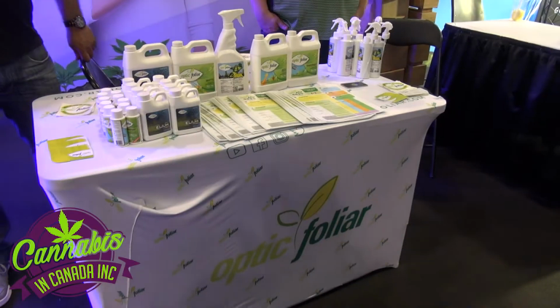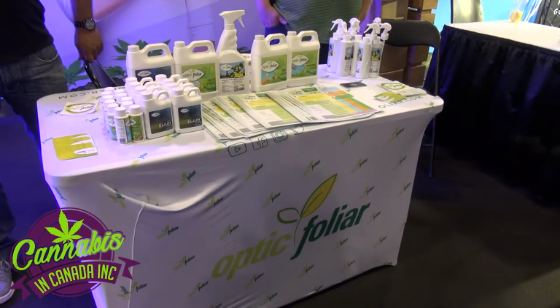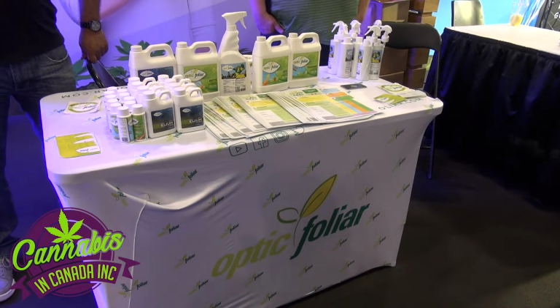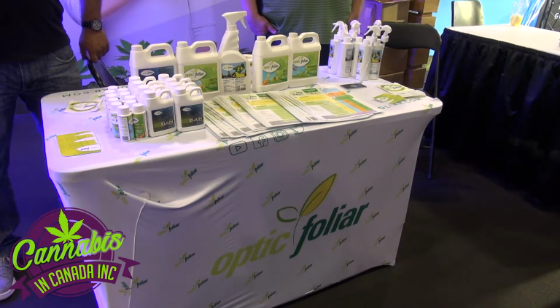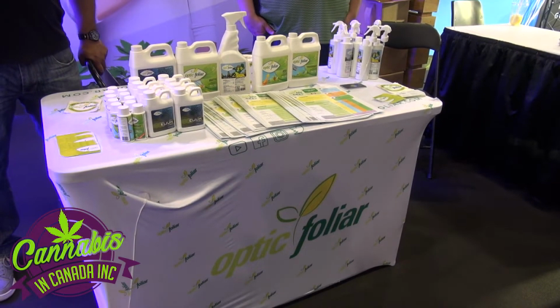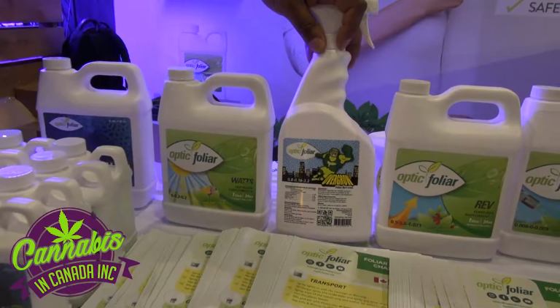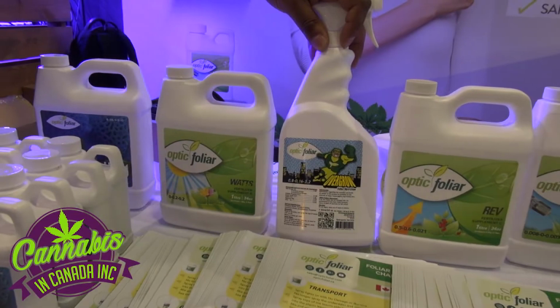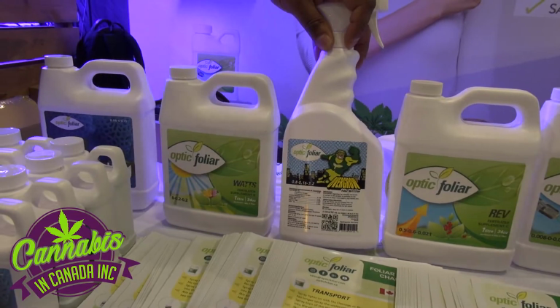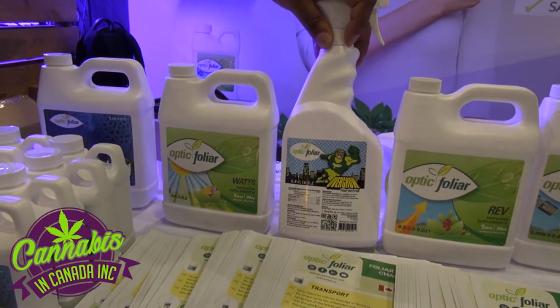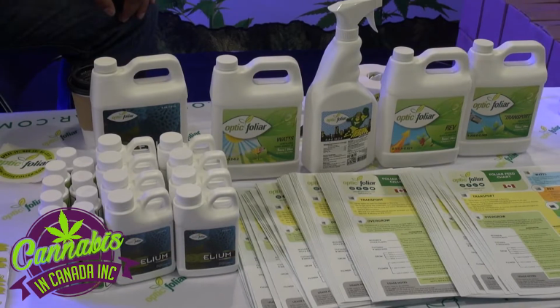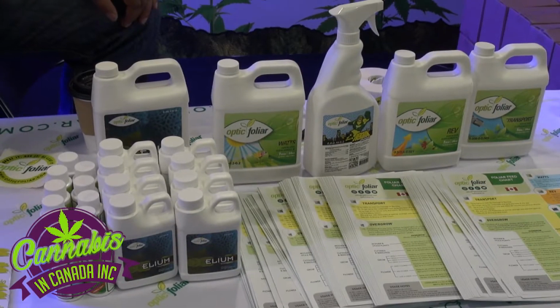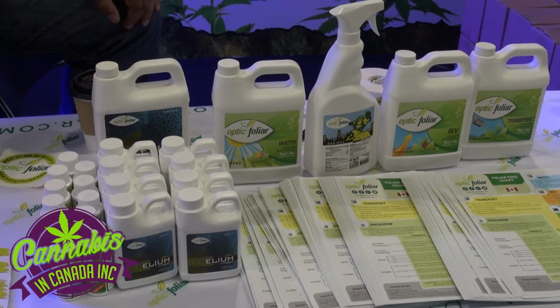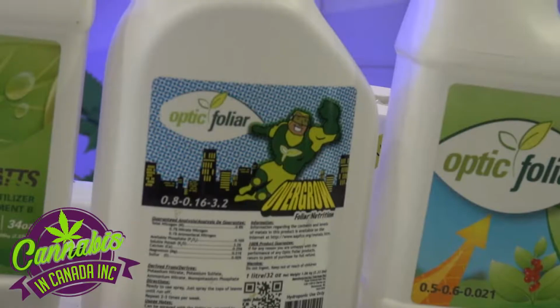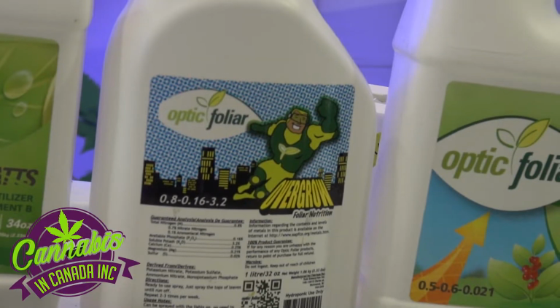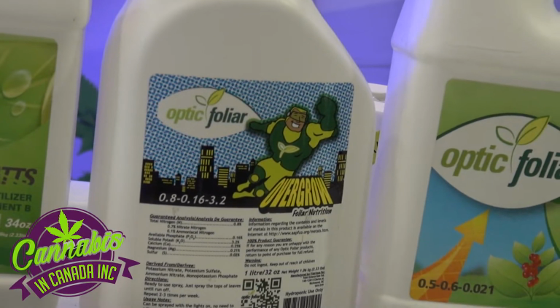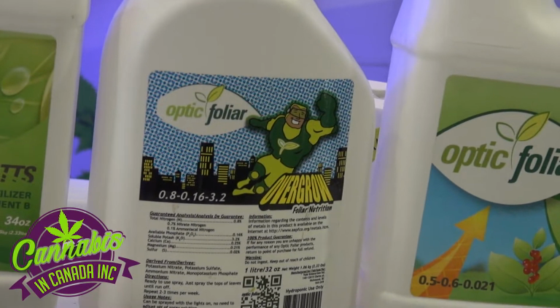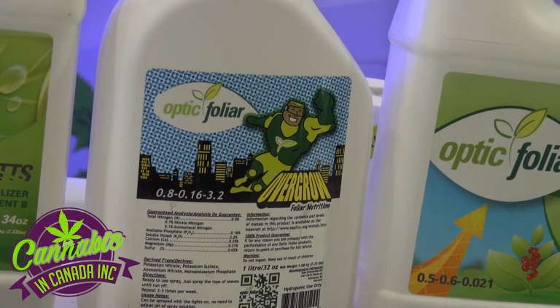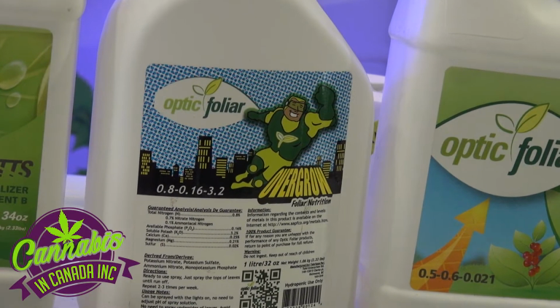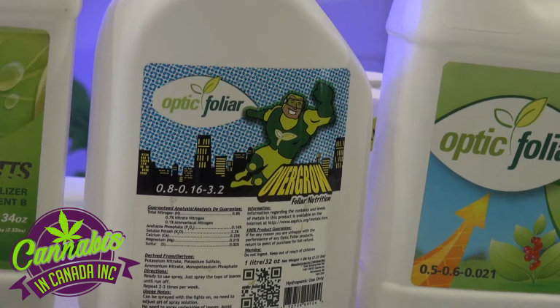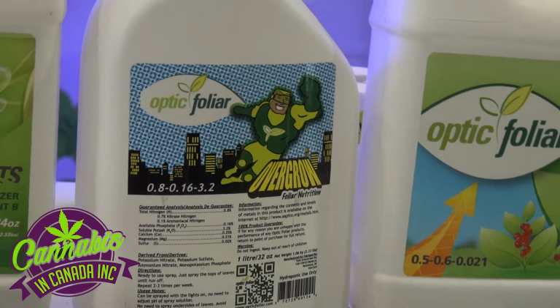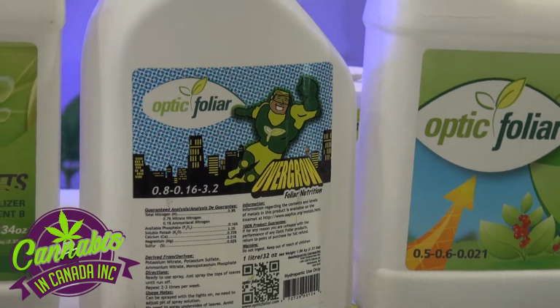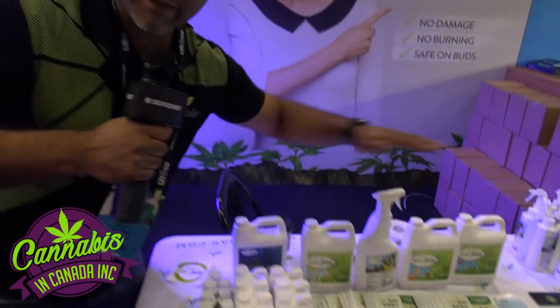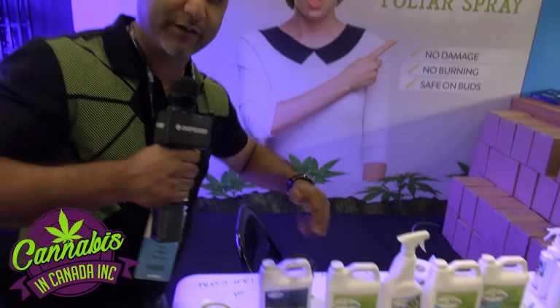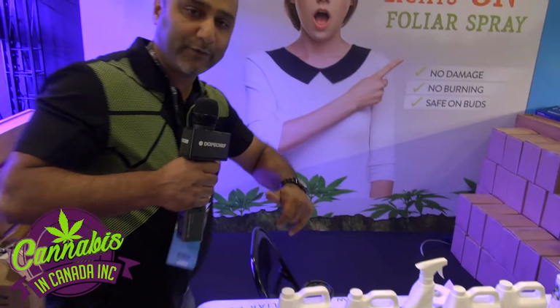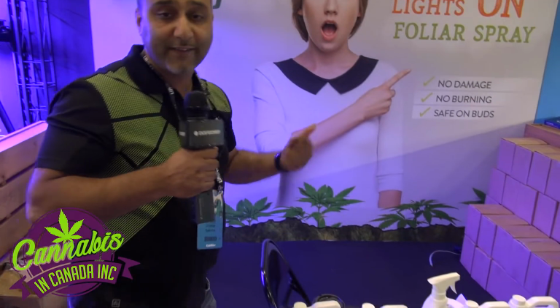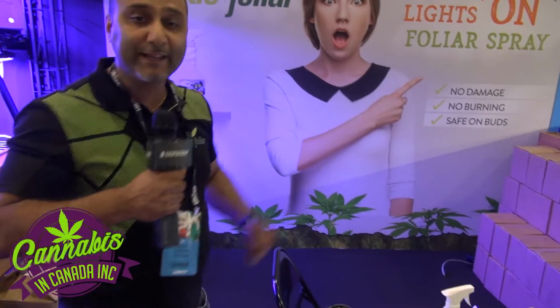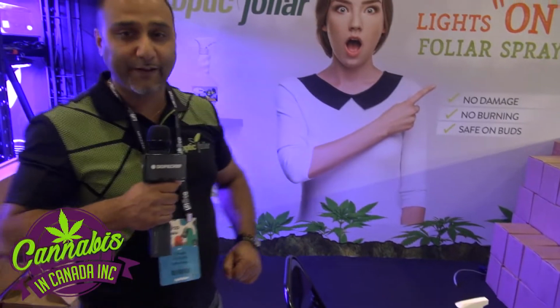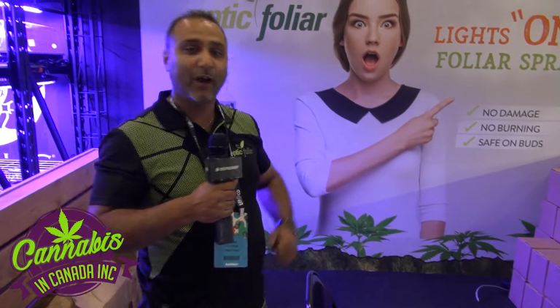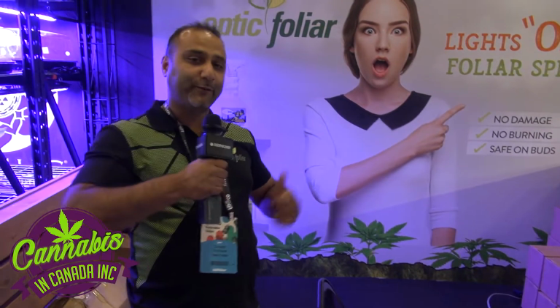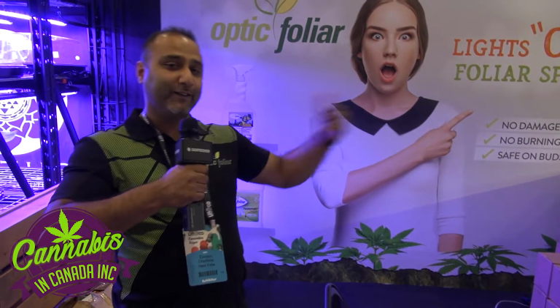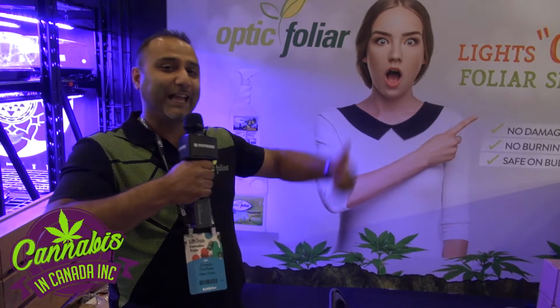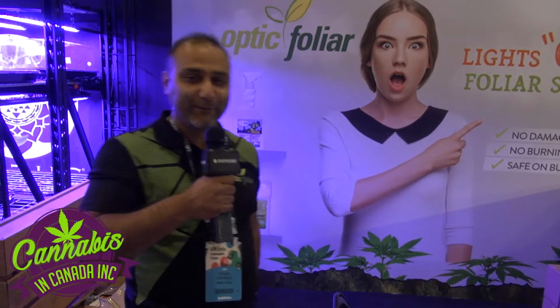And it's all lights on — no damage, no burning, no residuals. Overgrow is ready to use for small growers, medium sized growers. Or buy the product yourself, save money and get more value. Optic Foliar — the only lights on spray.